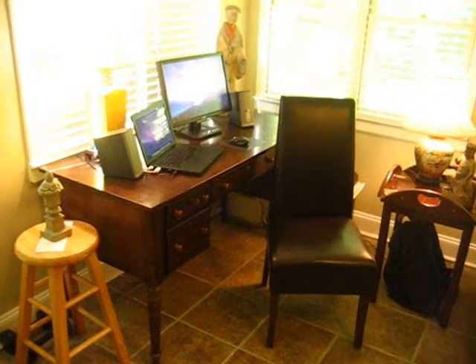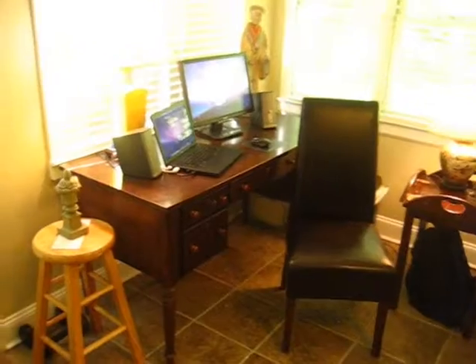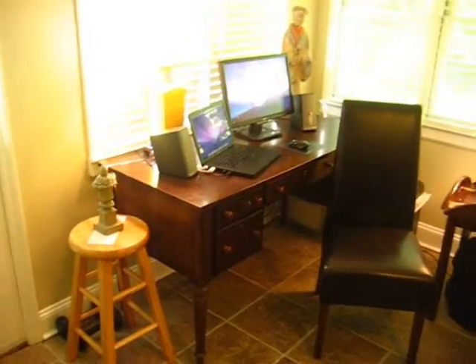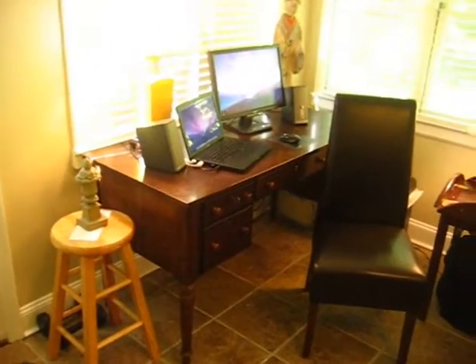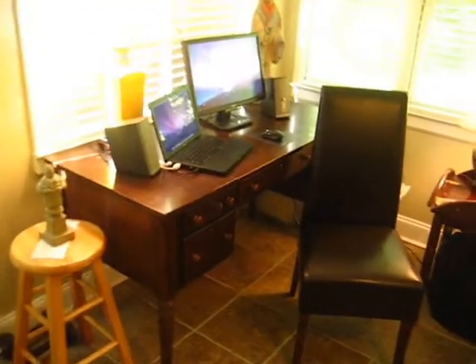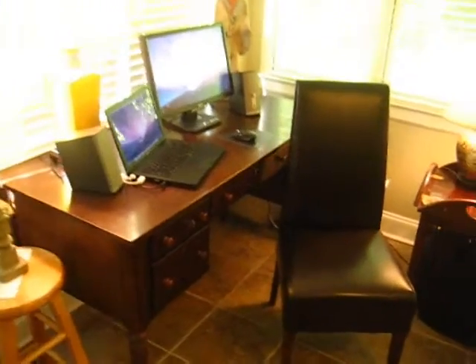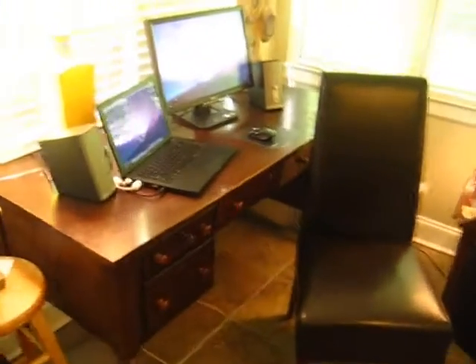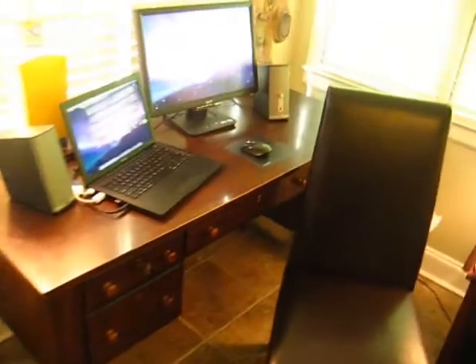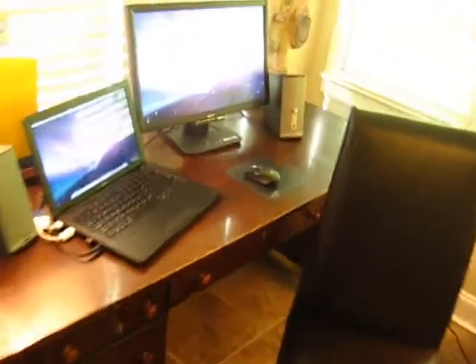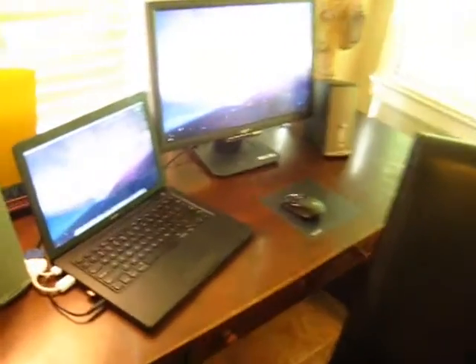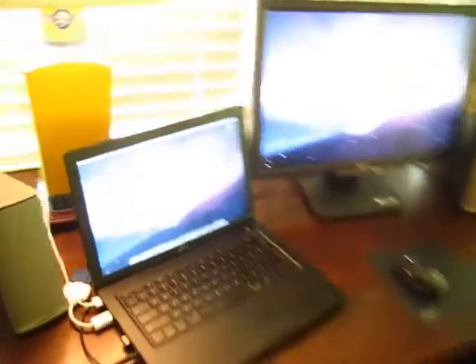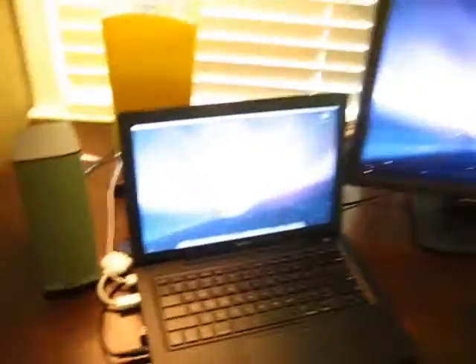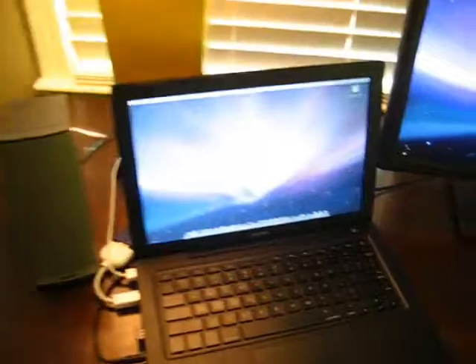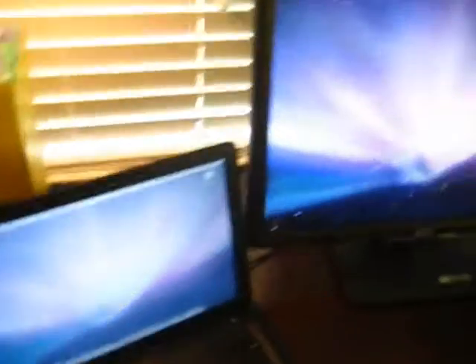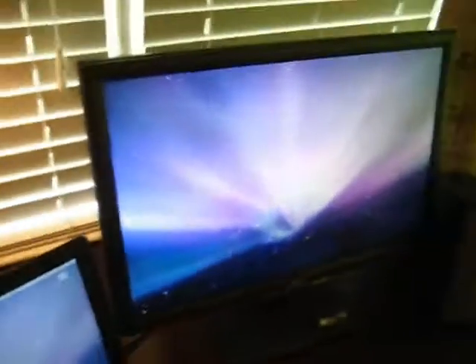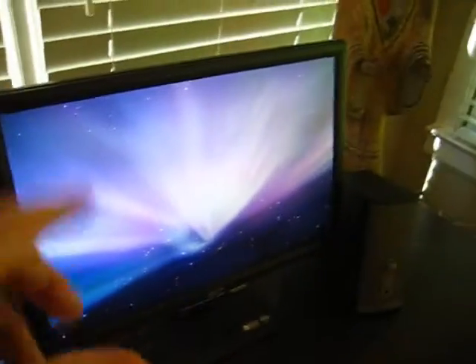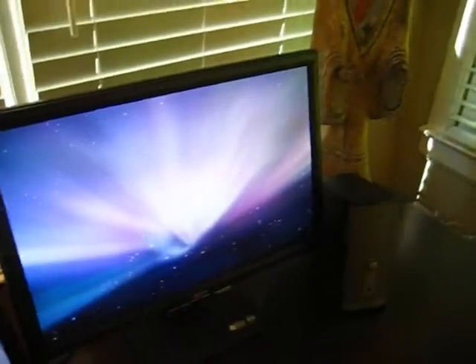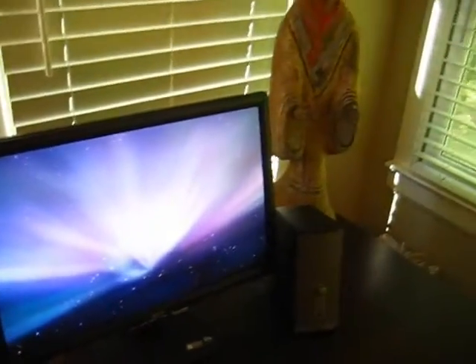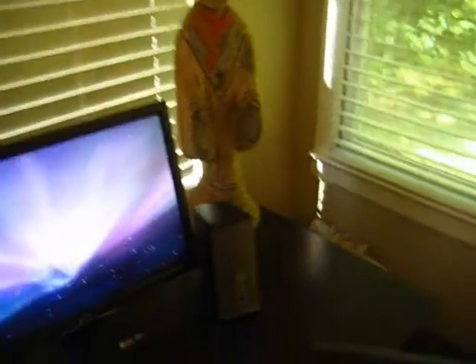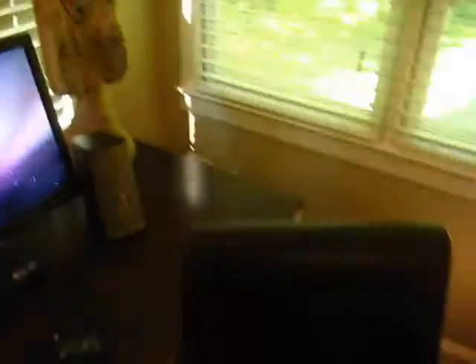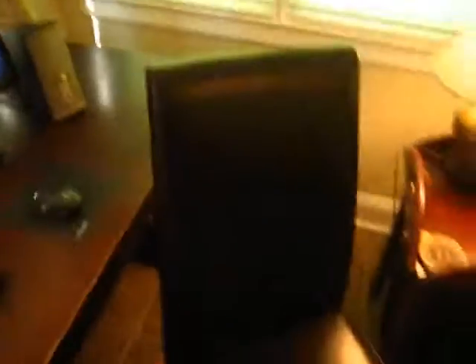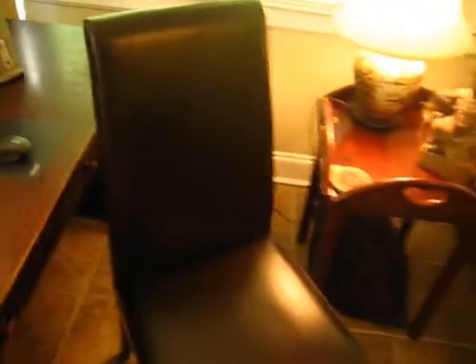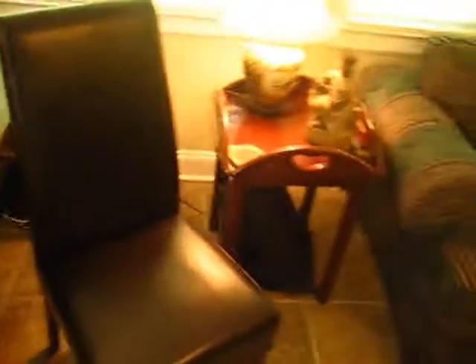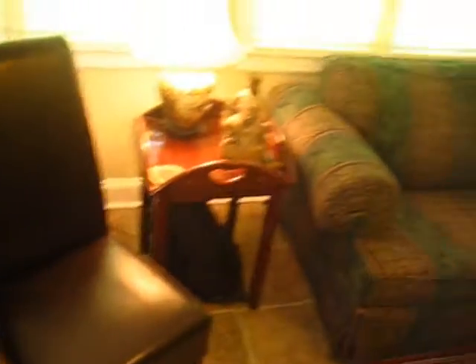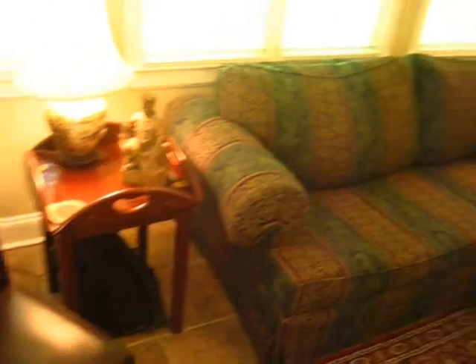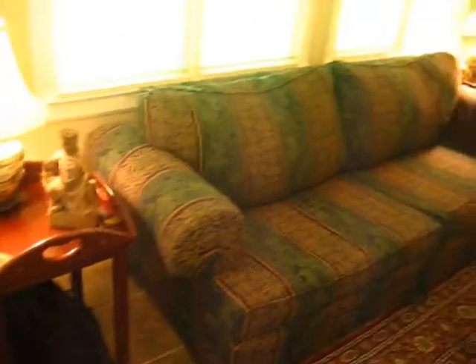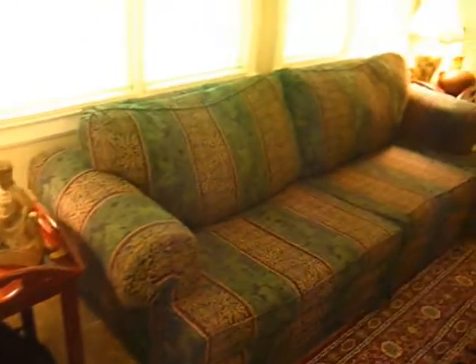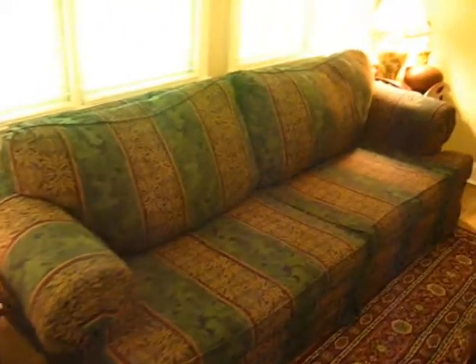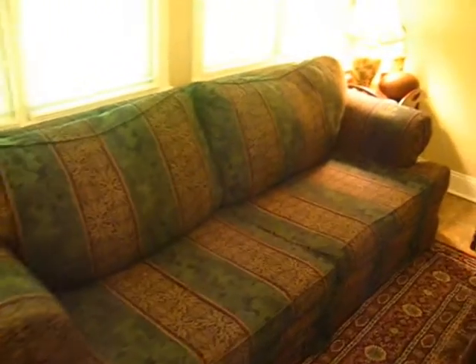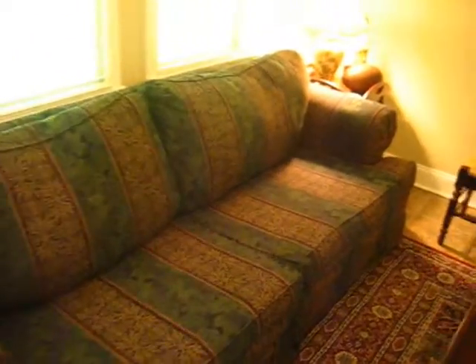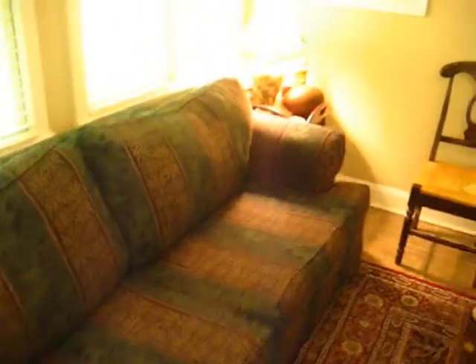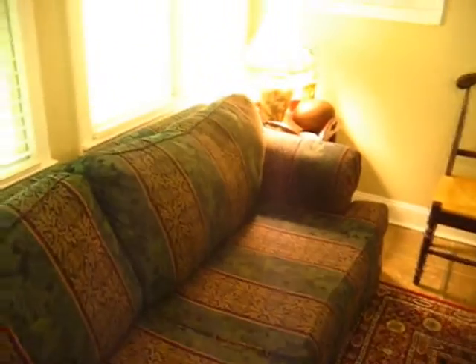Okay, here you go. This is my desk, there's my little laptop and a second screen that I can use, and I've got a sofa back here. This is kind of an office and den together.